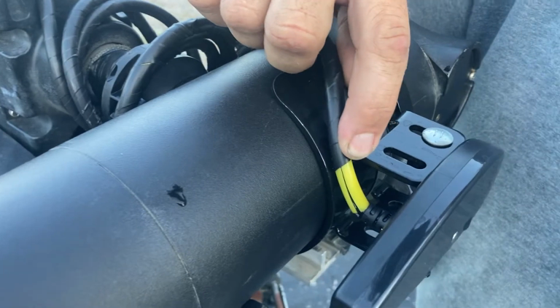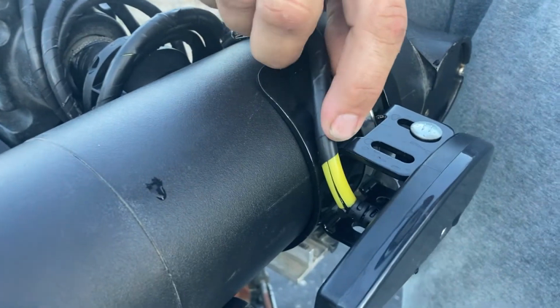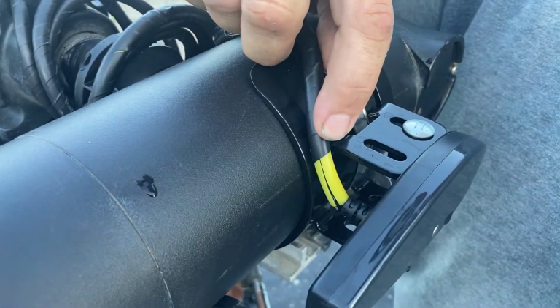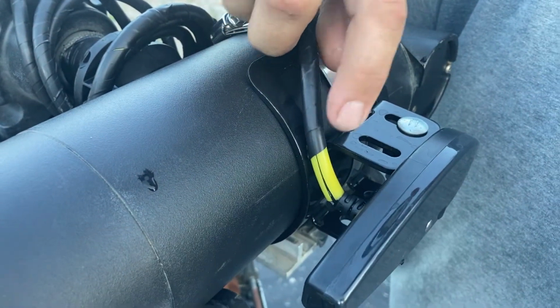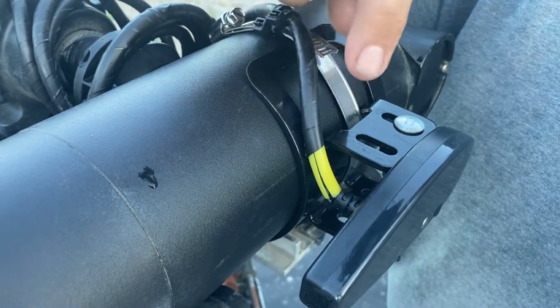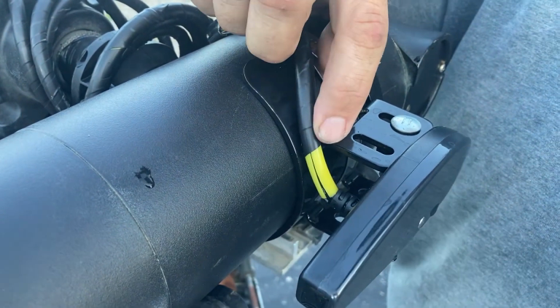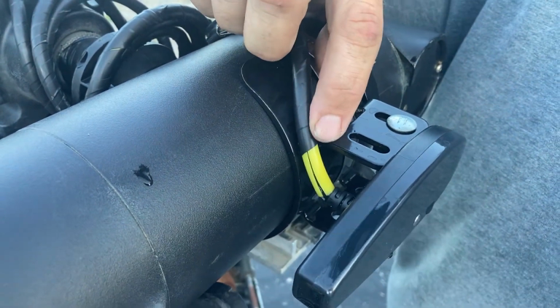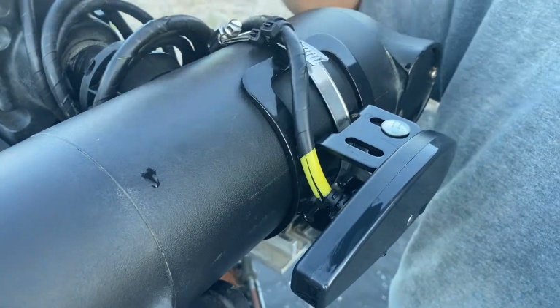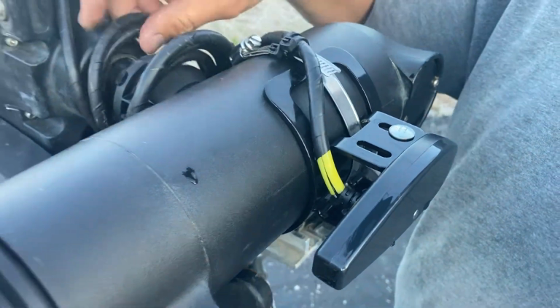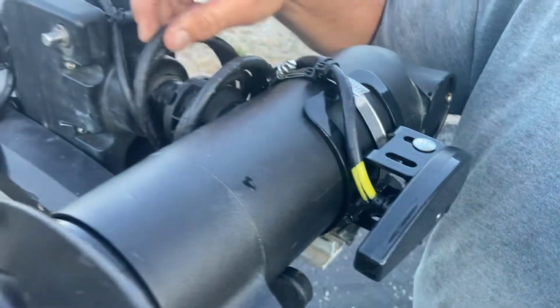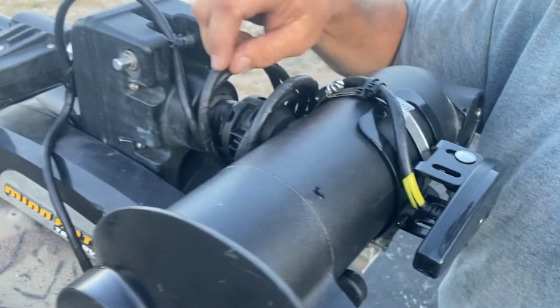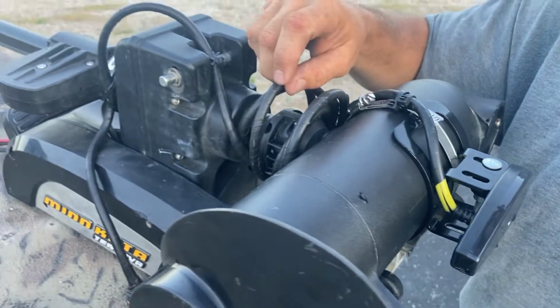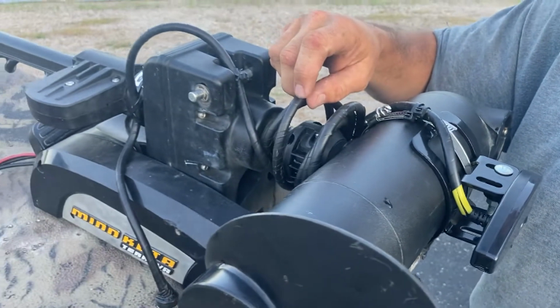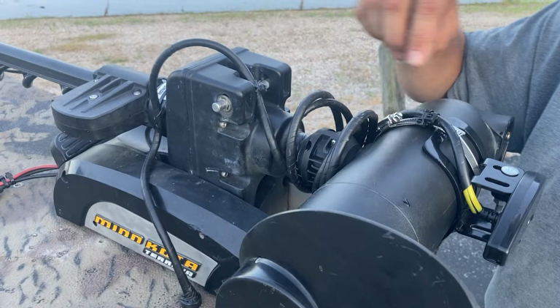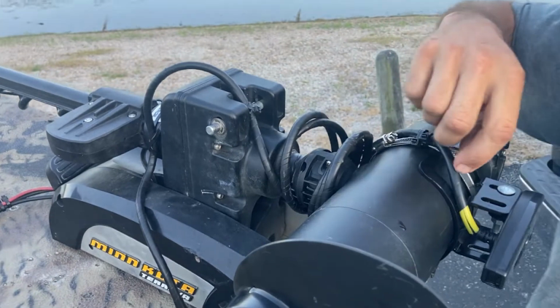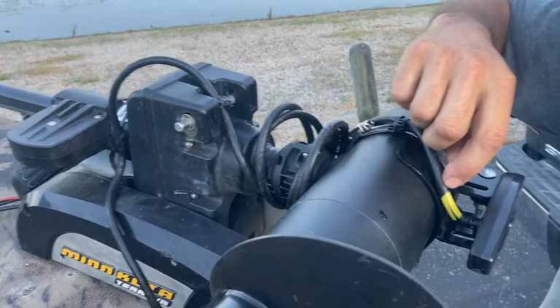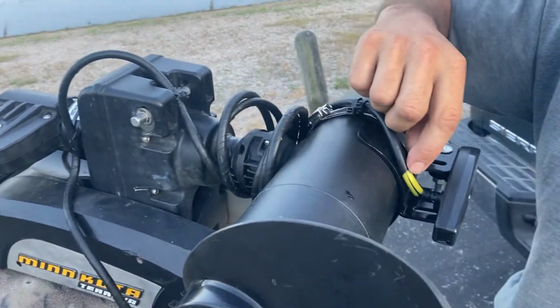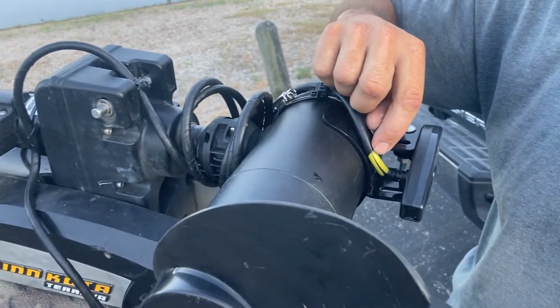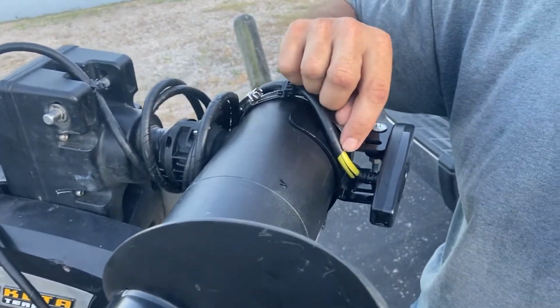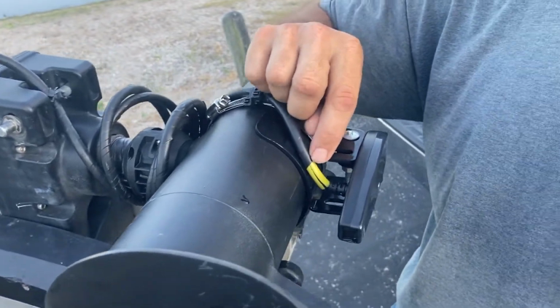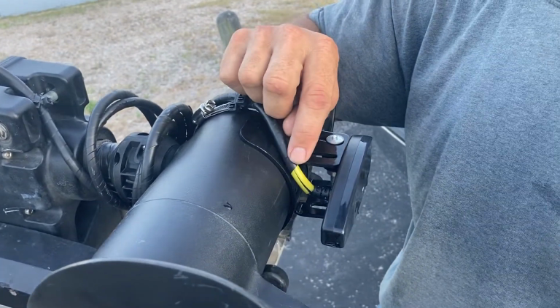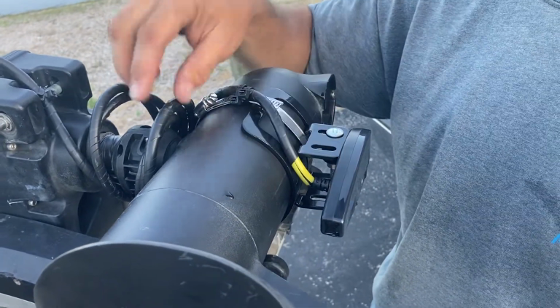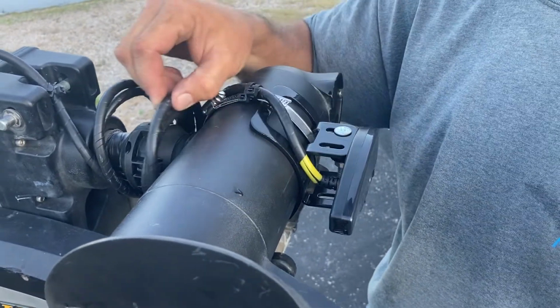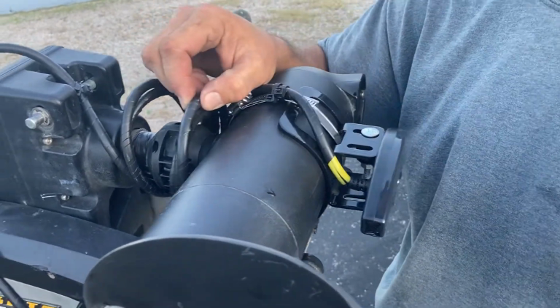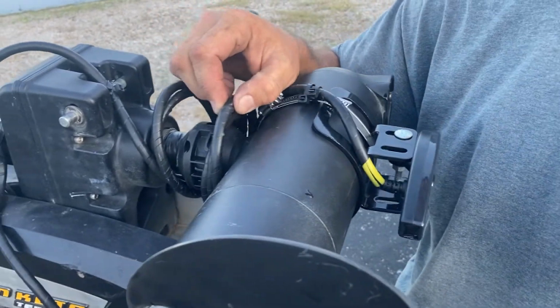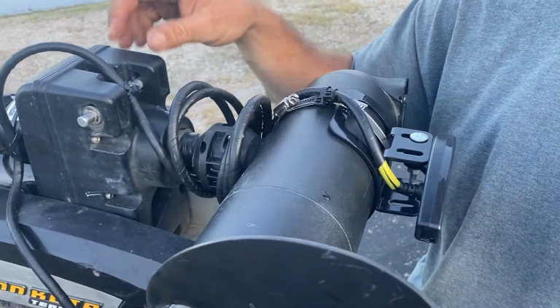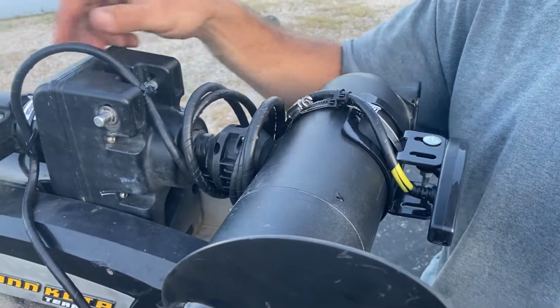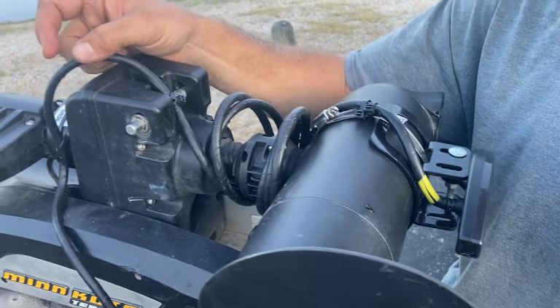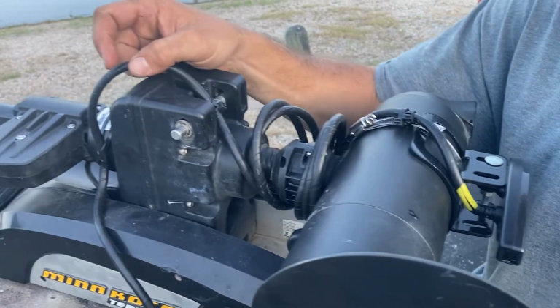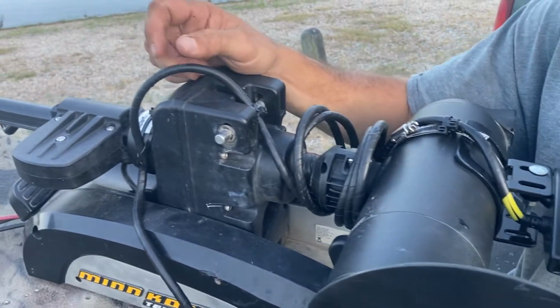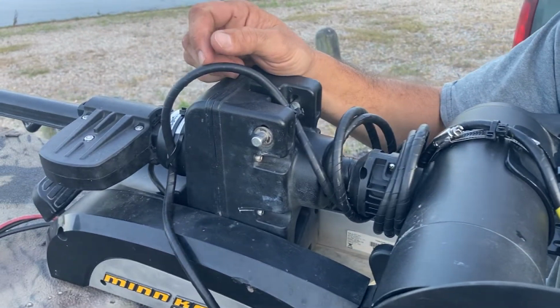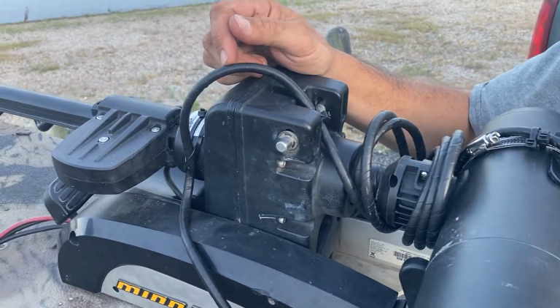Here's what I came up with: I went to Harbor Freight and bought the cheap air hose — the quarter-inch air hose. It's already got a natural coil. The inside diameter of this hose is quarter inch, which is the same size as the Humminbird Helix transducer wire.